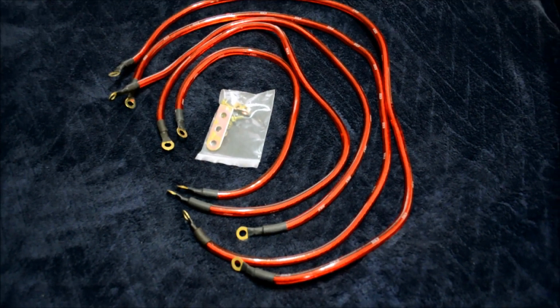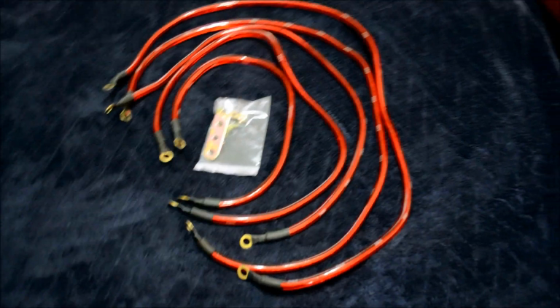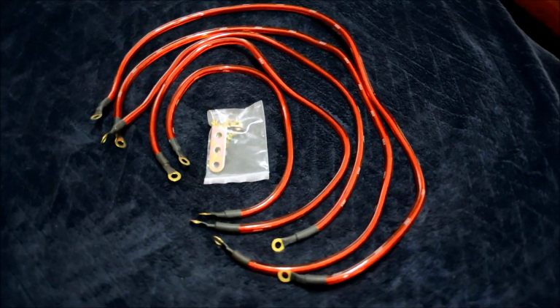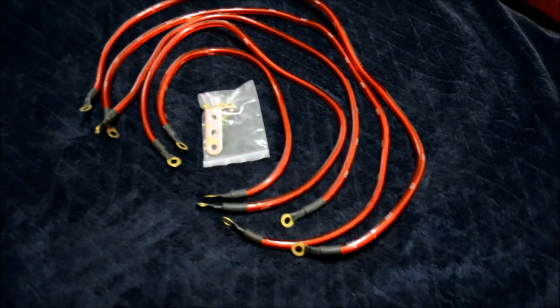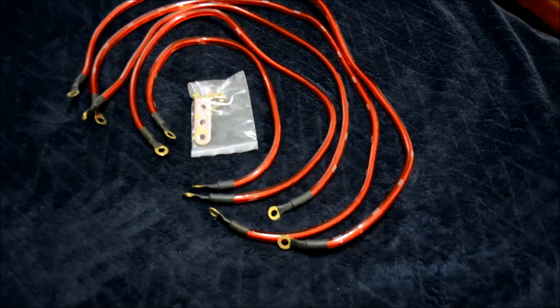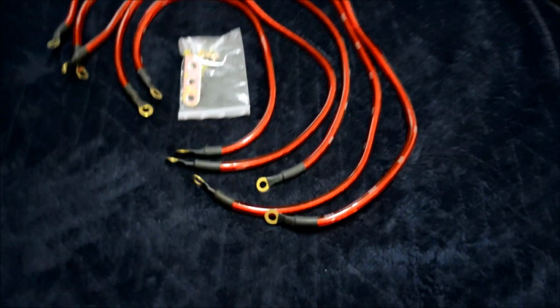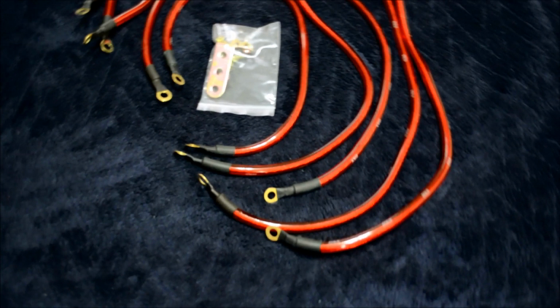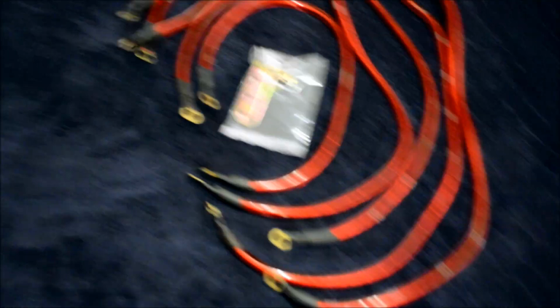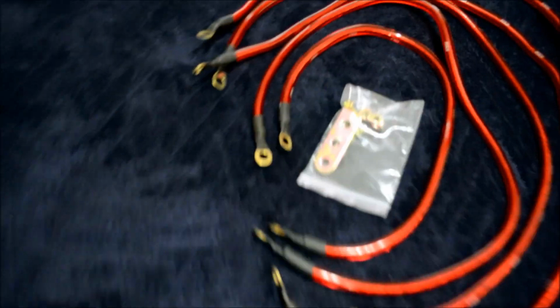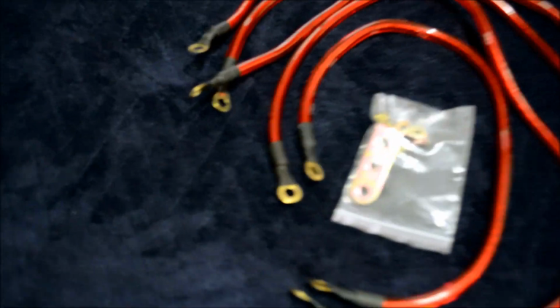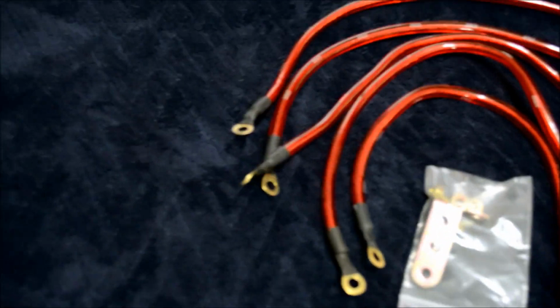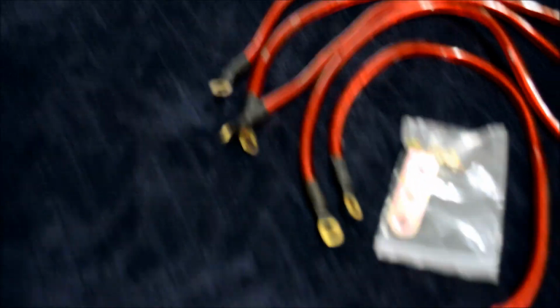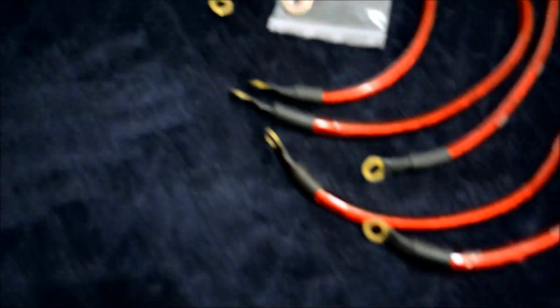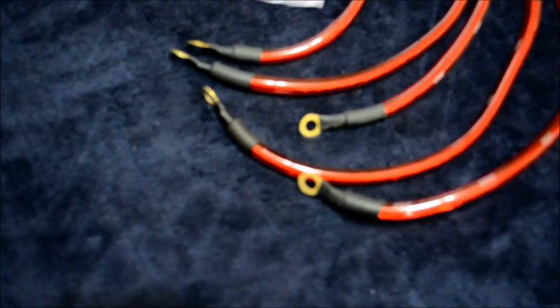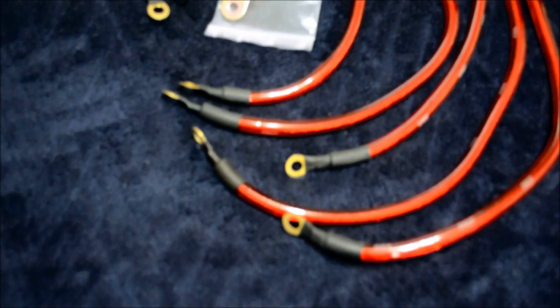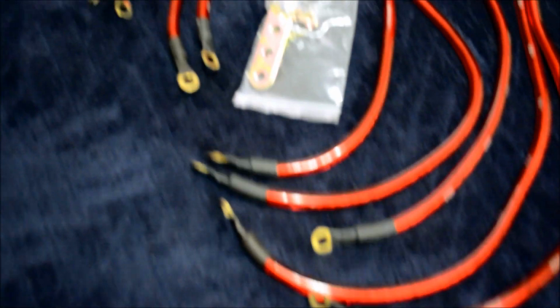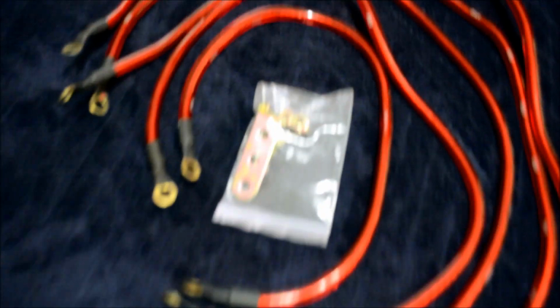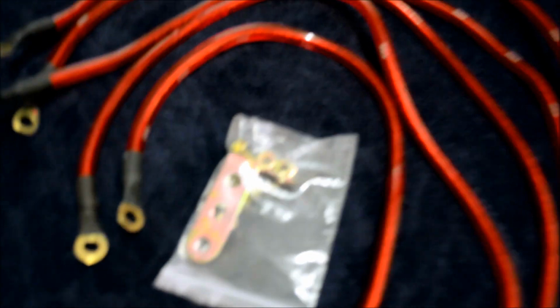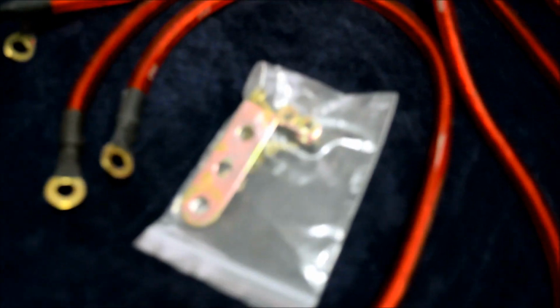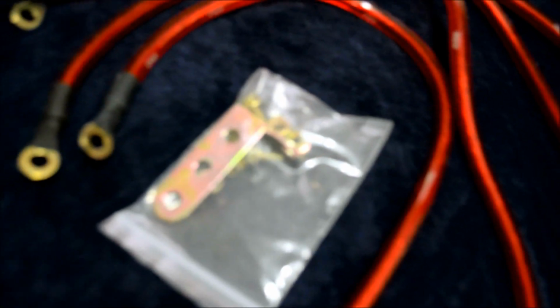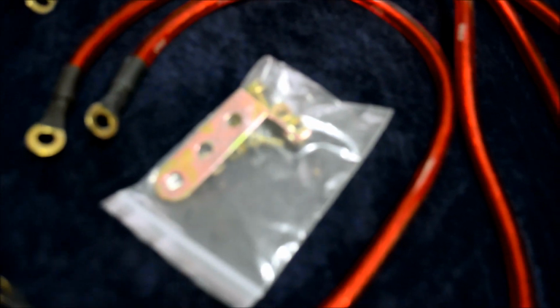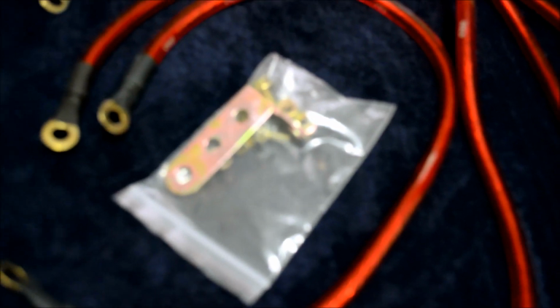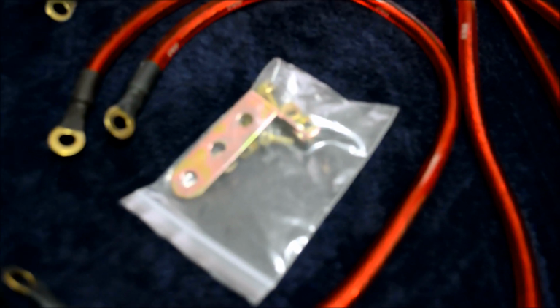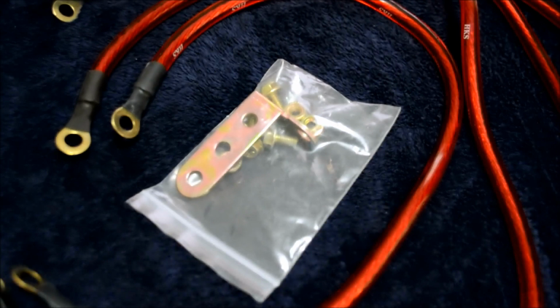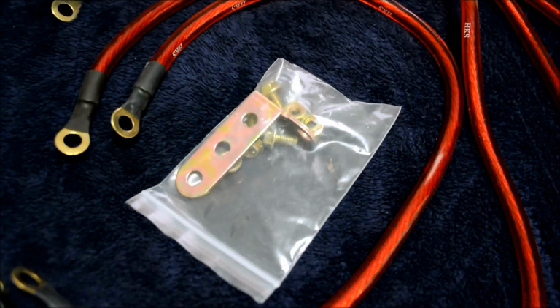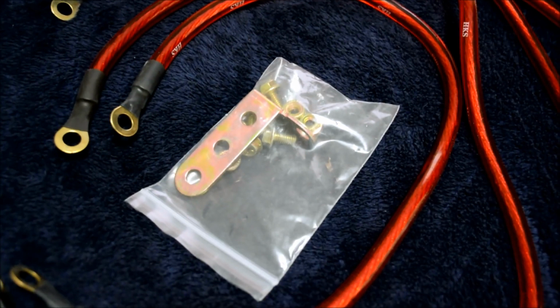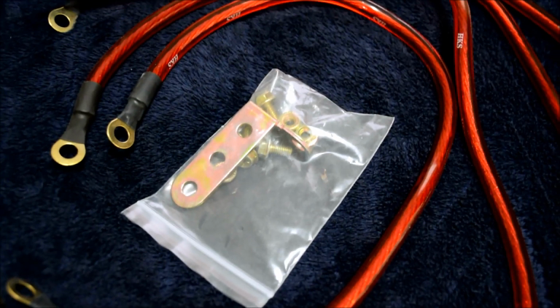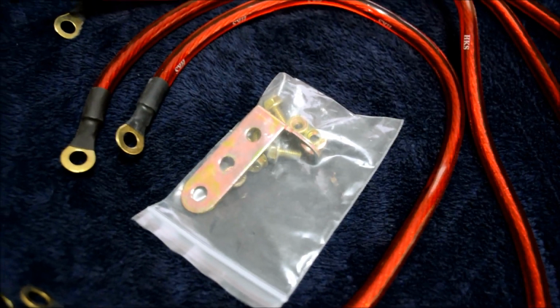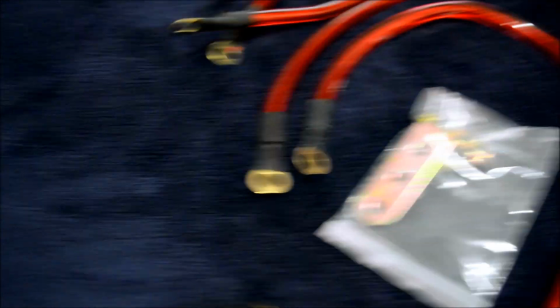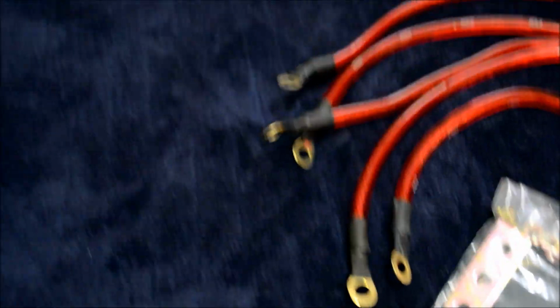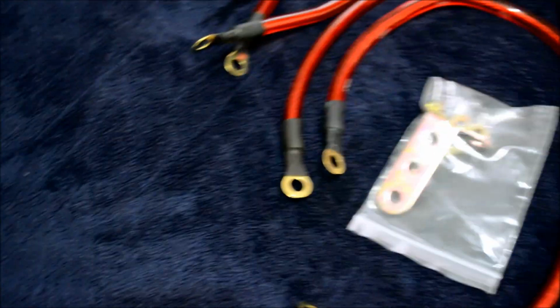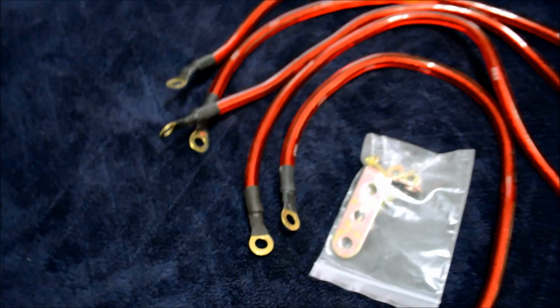This is what comes in the package. You got five wires already with the connectors on — you don't have to do anything, just install it. And you got this bracket for the battery with some bolts to hook up the ground cables.